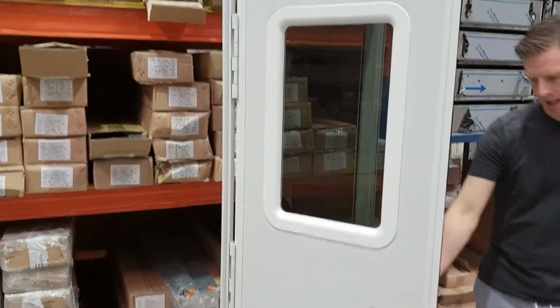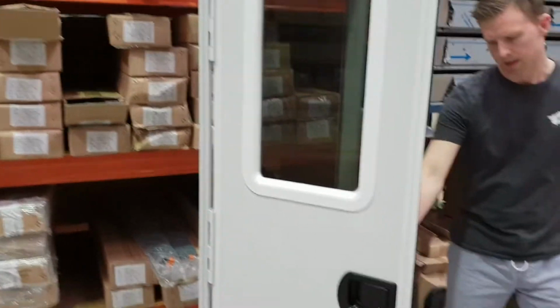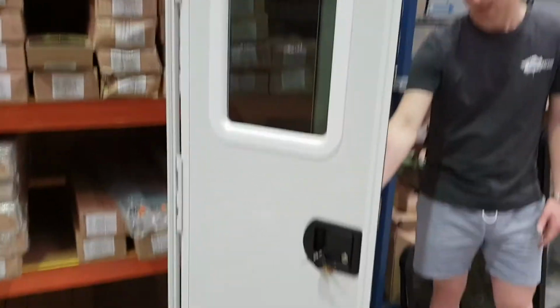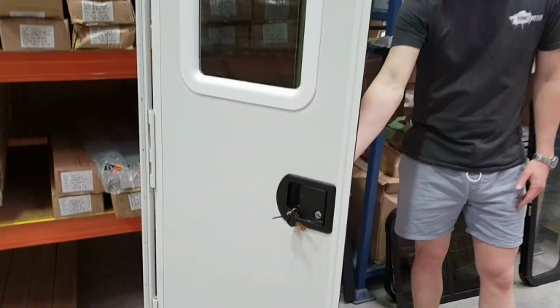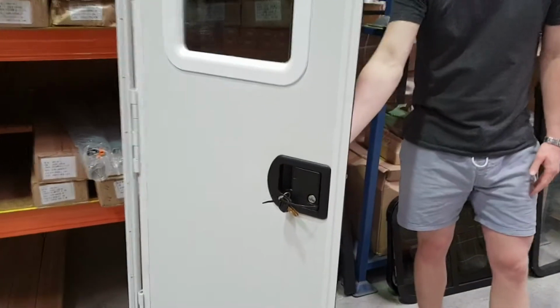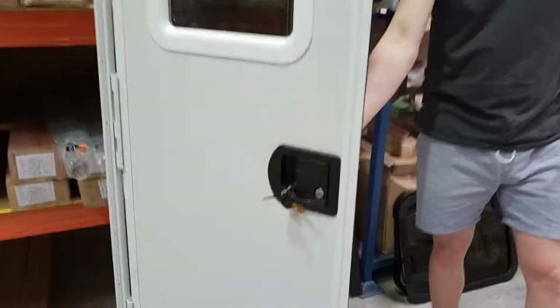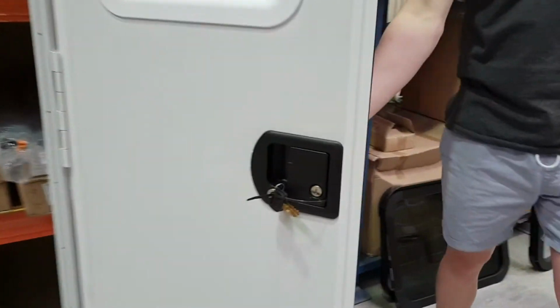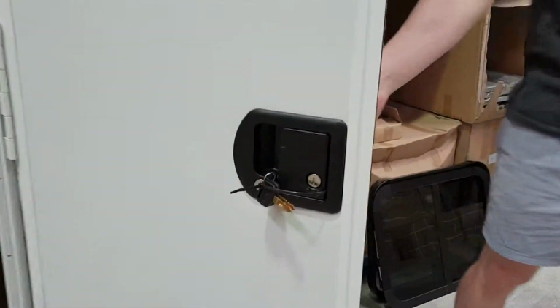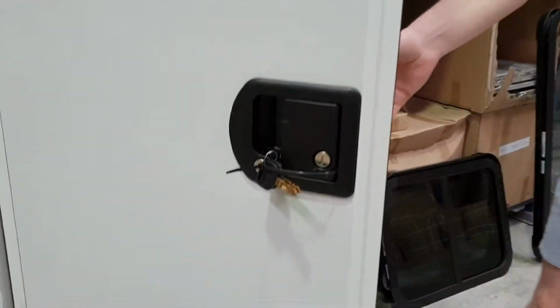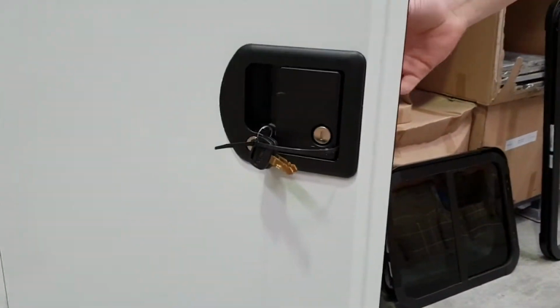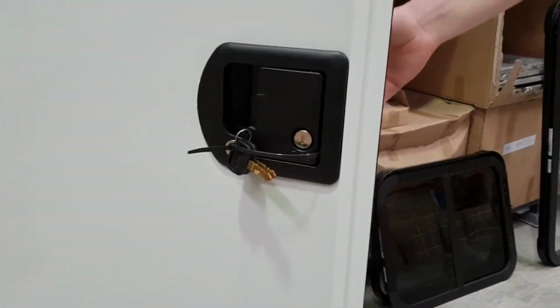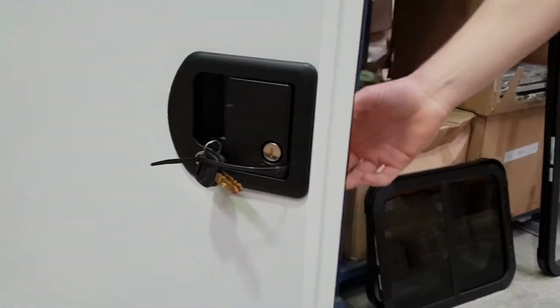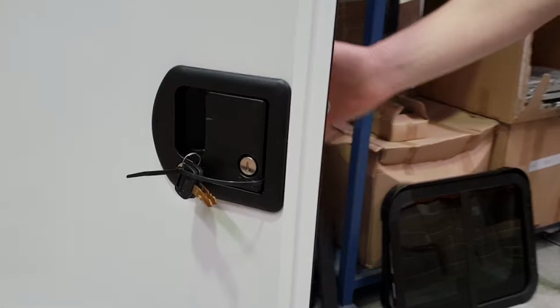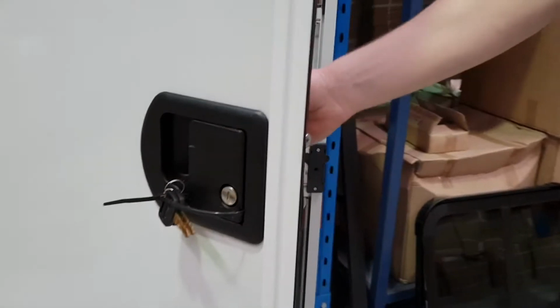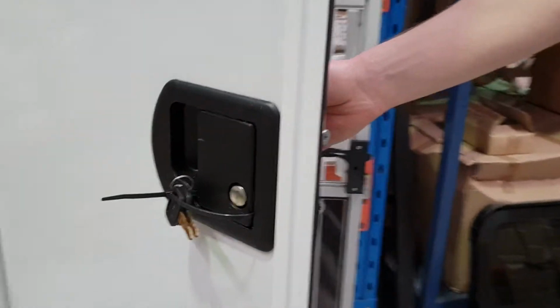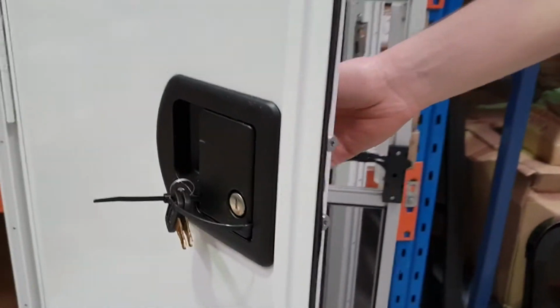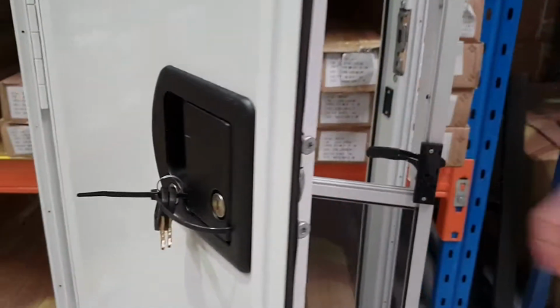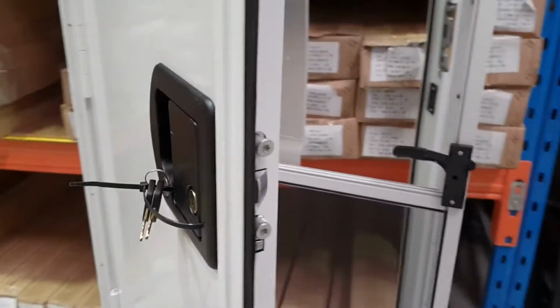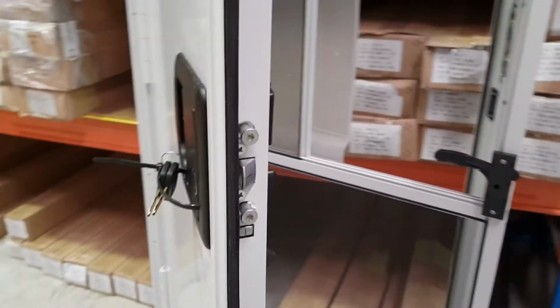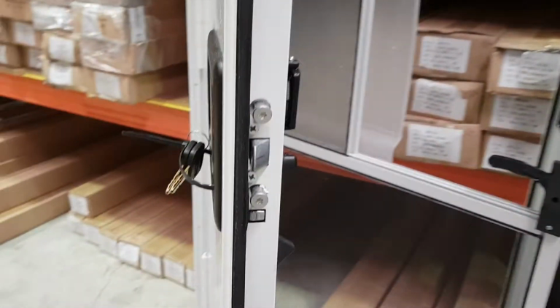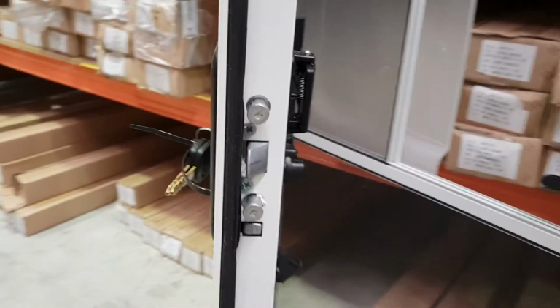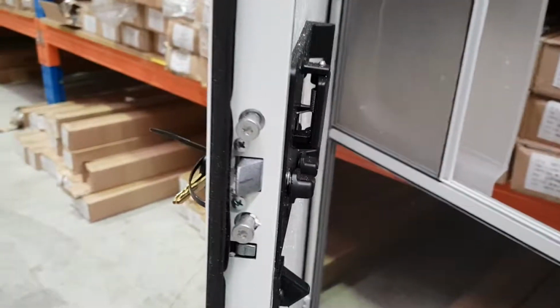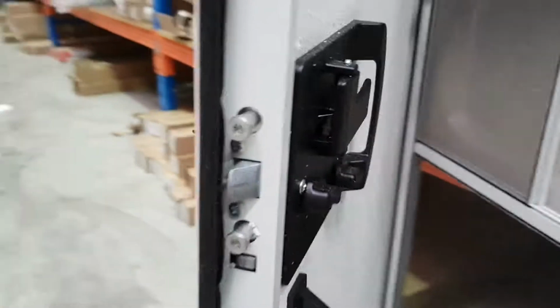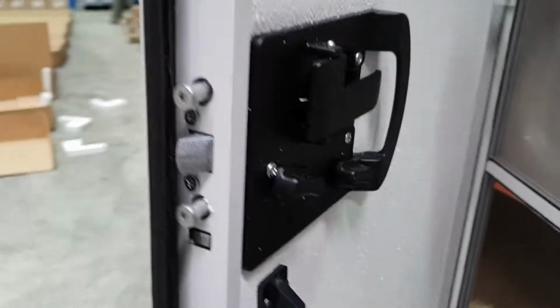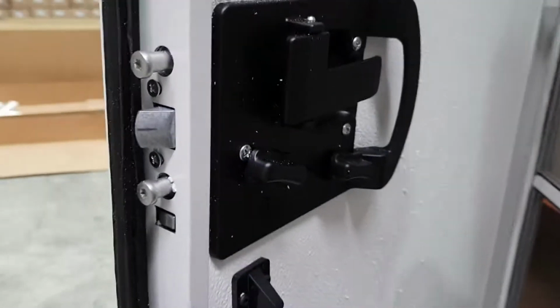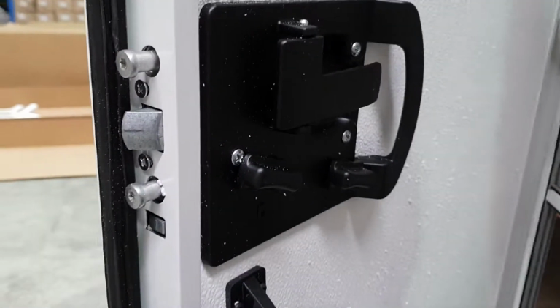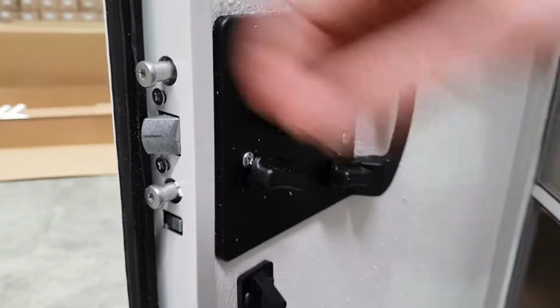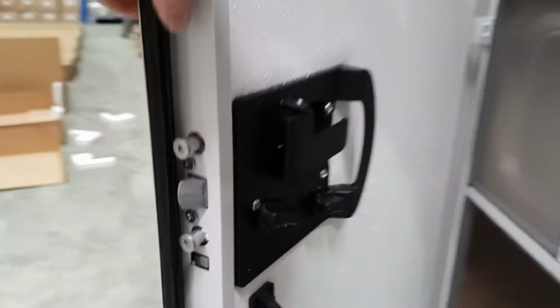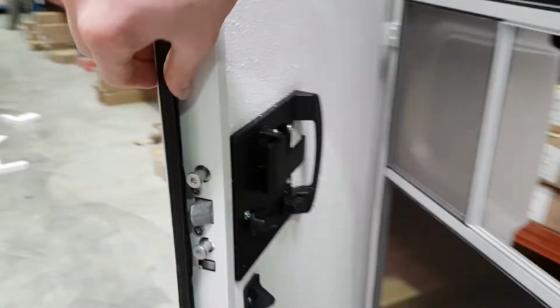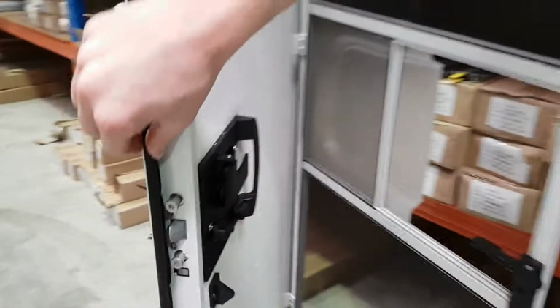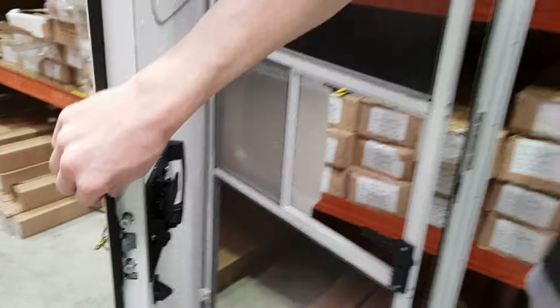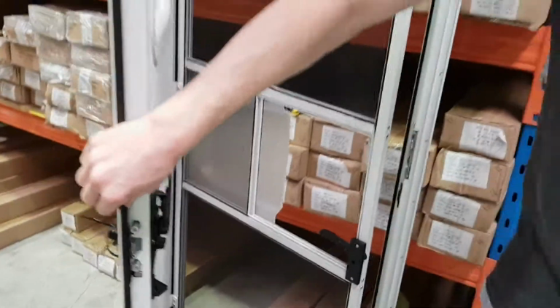Now with regard to the locks, as you know at Dun & Watson we do a lot with locks. These are a seriously good lock — ADR approved, burst proof, and they come with a really nice stuff-proof seal.